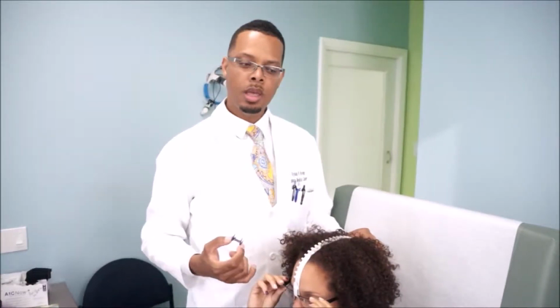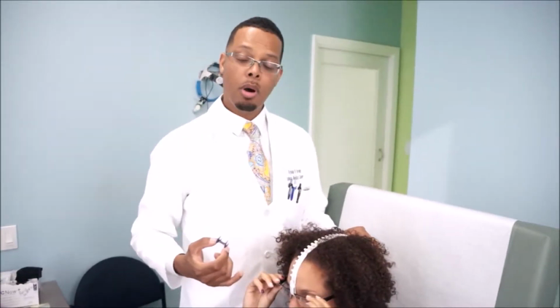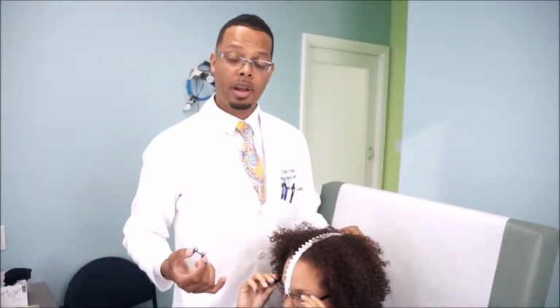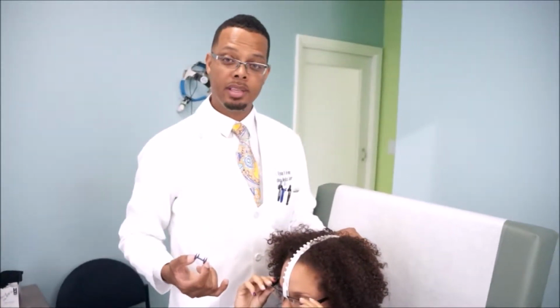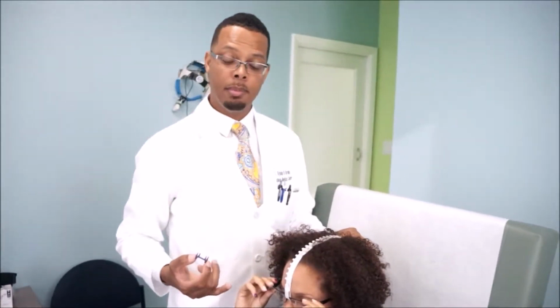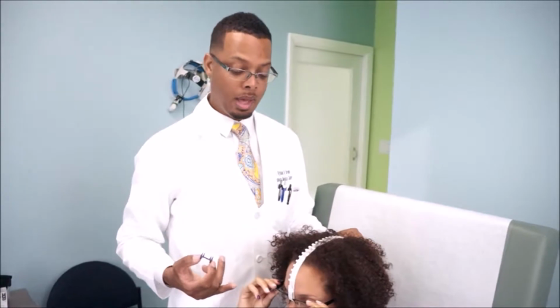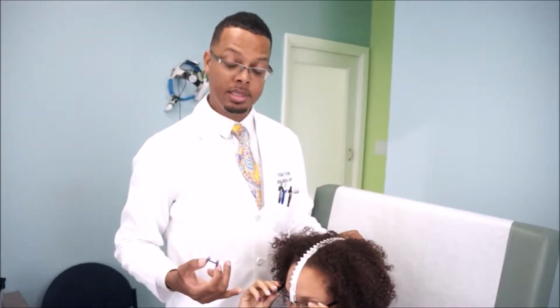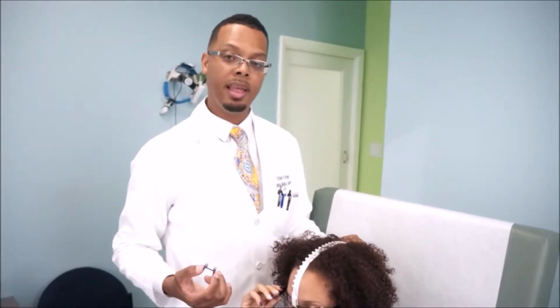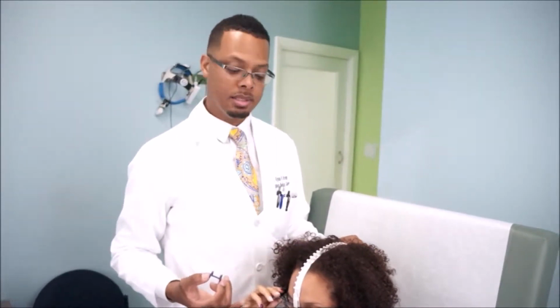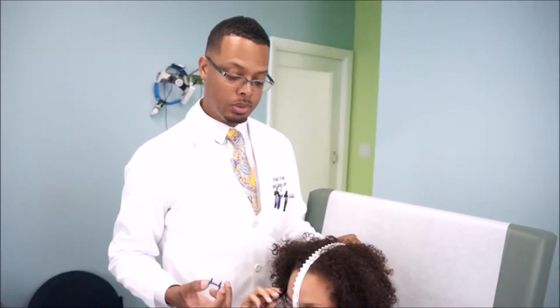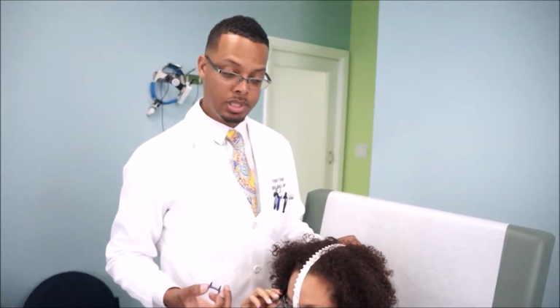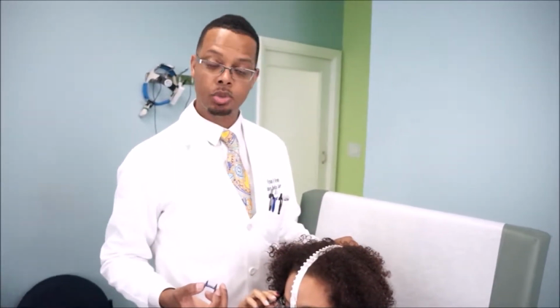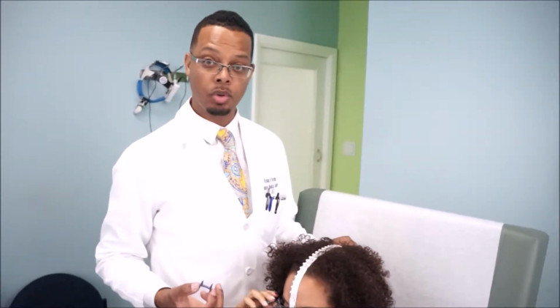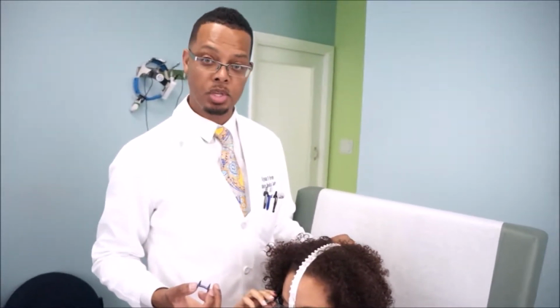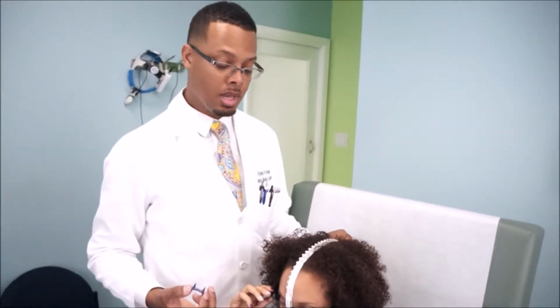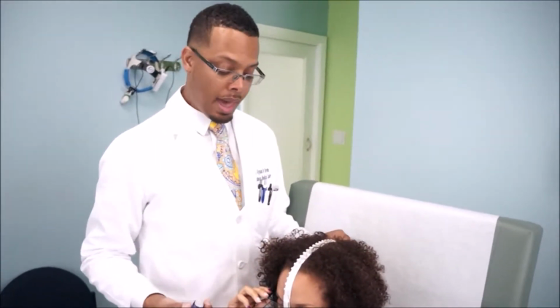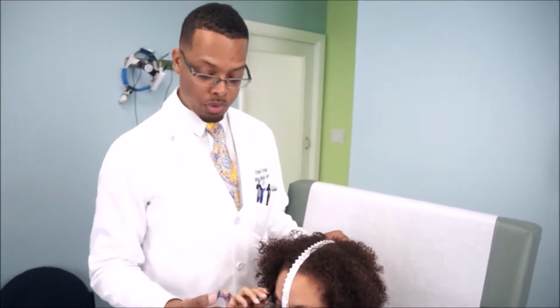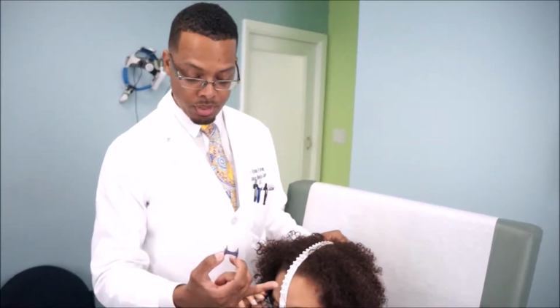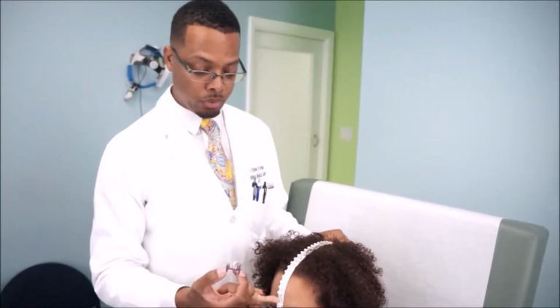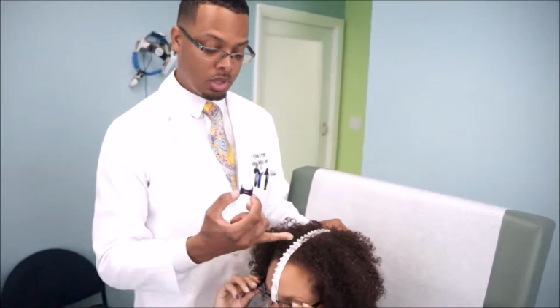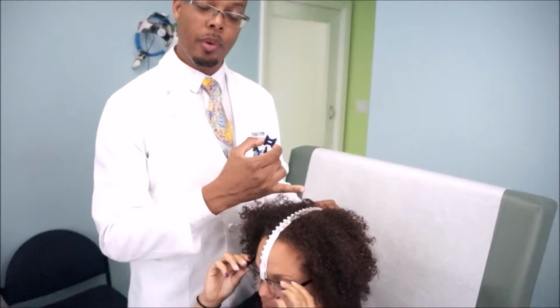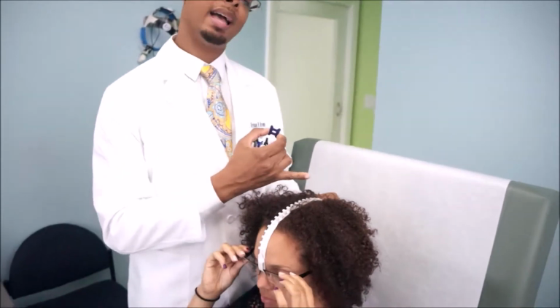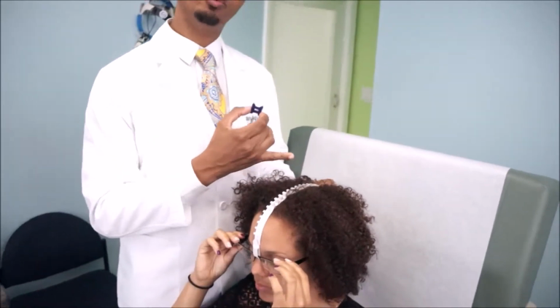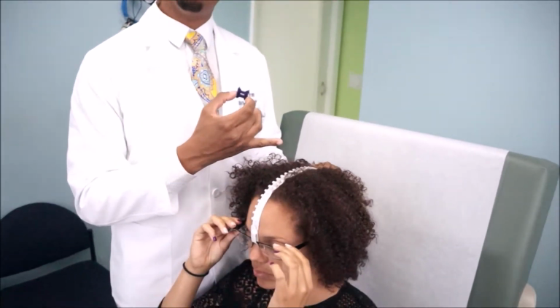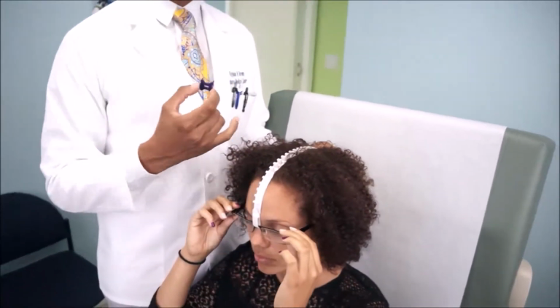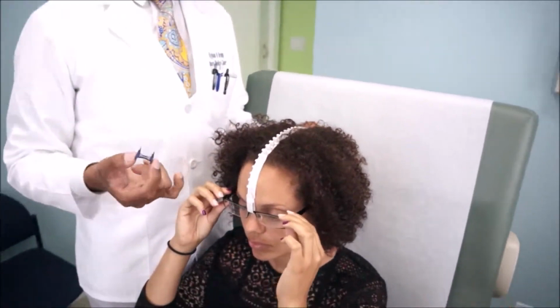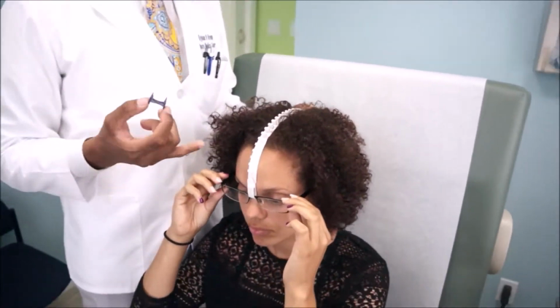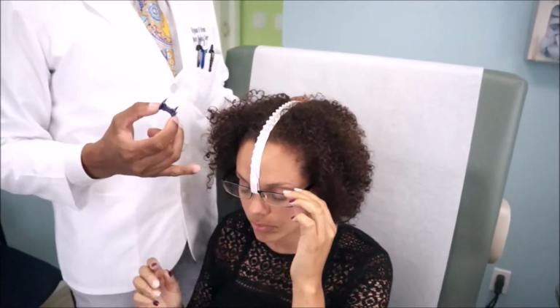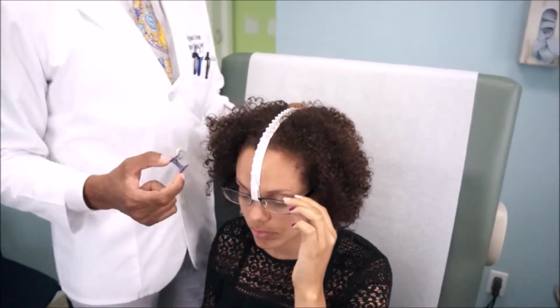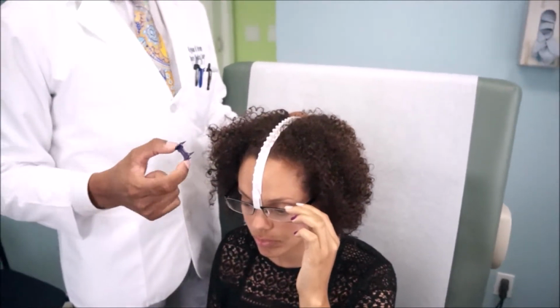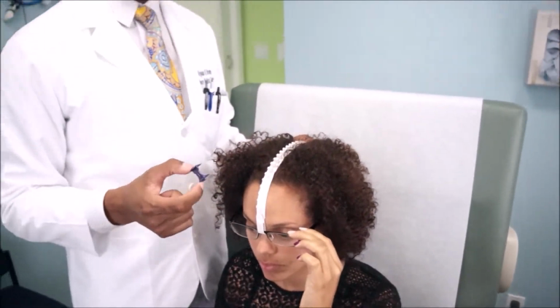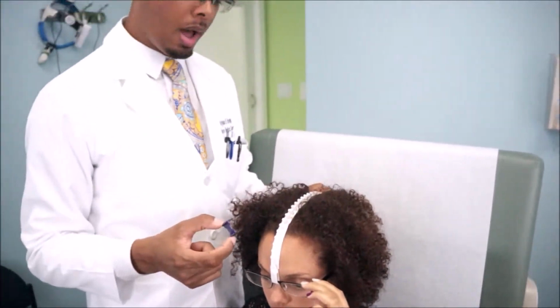Part of our hair exam and scalp analysis is also to take trichometry measurements, and we use this ruler so we know exactly where we are at all times, and we can go all the way back to that same spot.